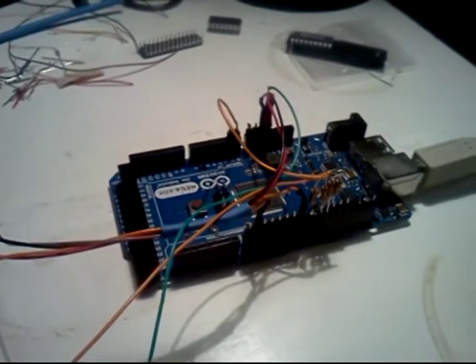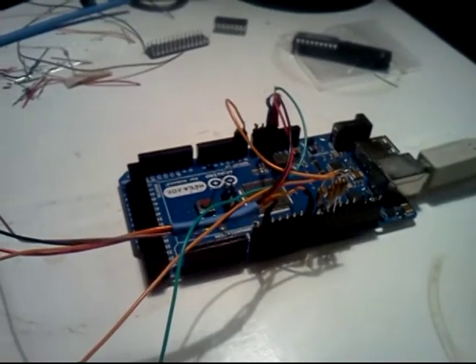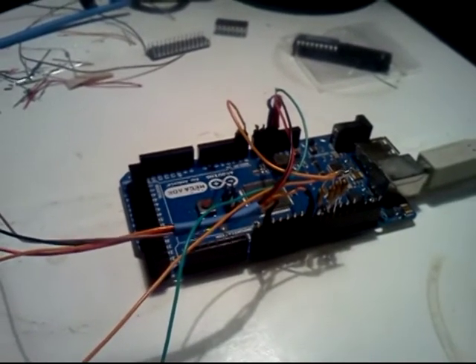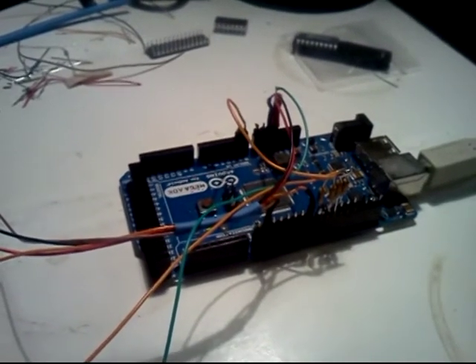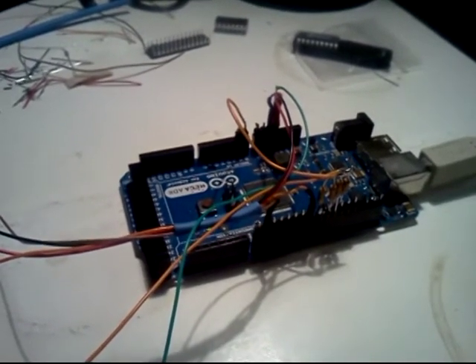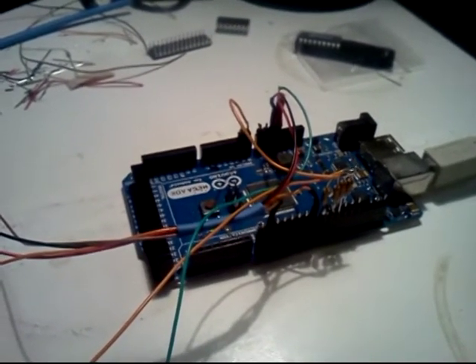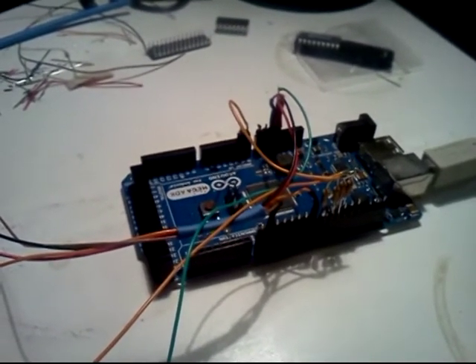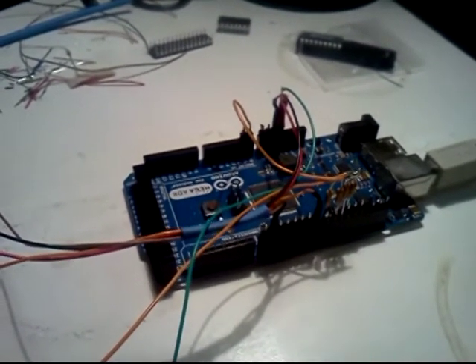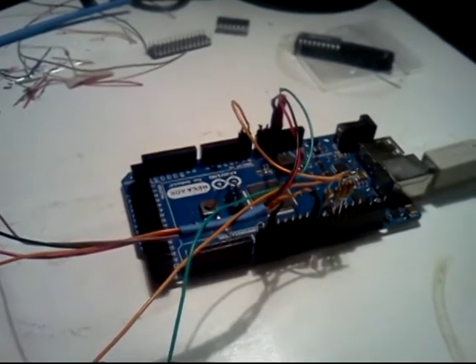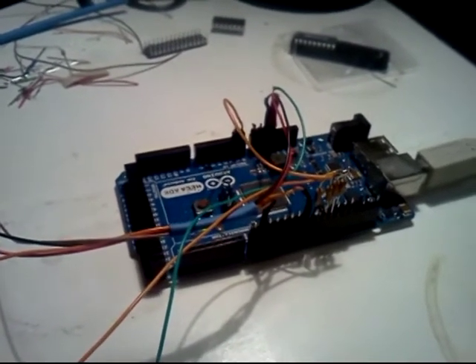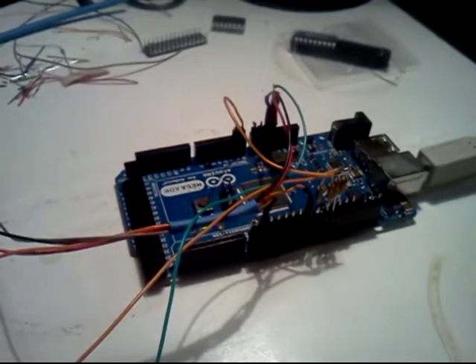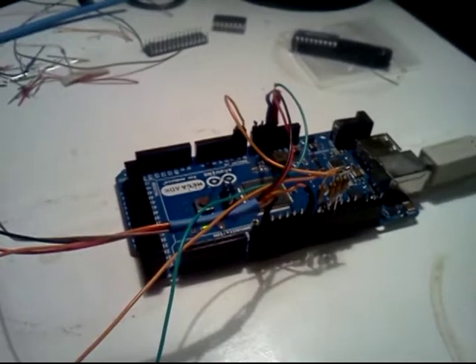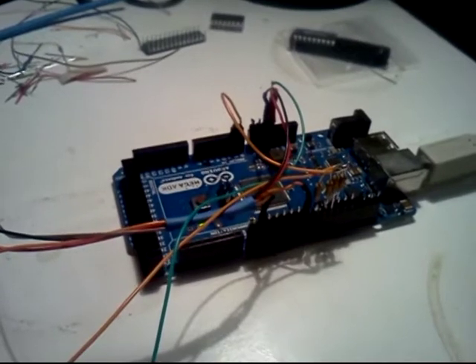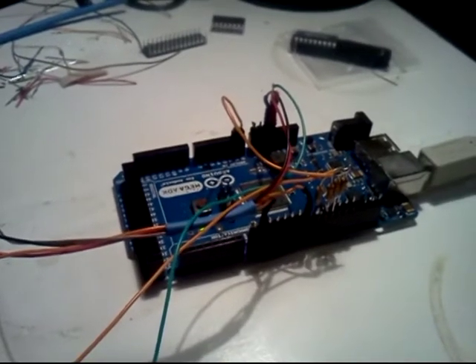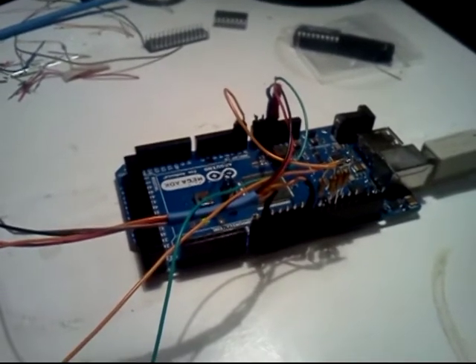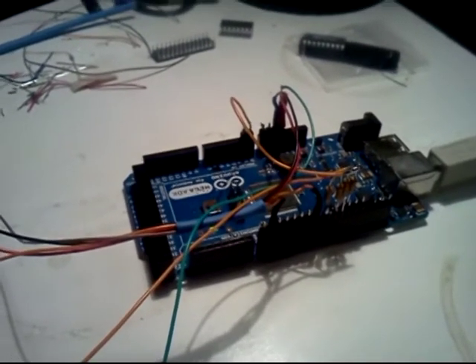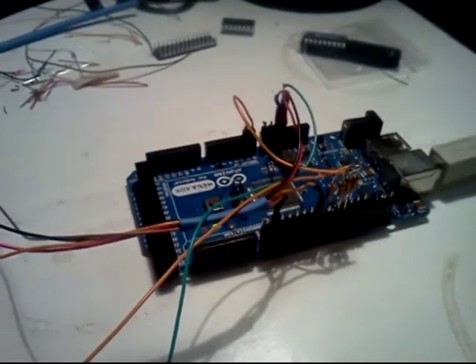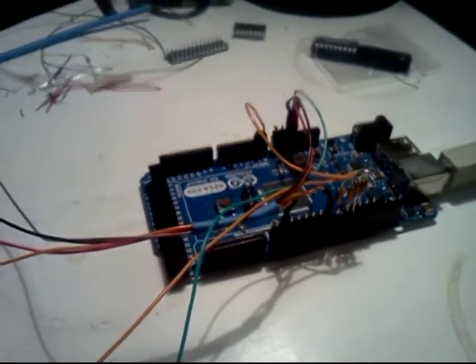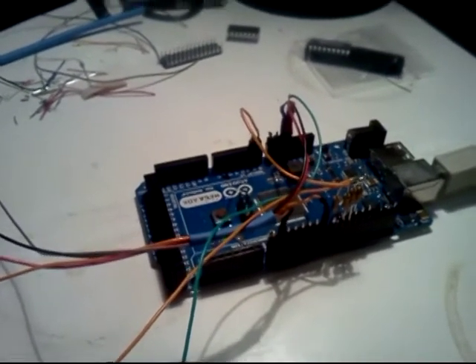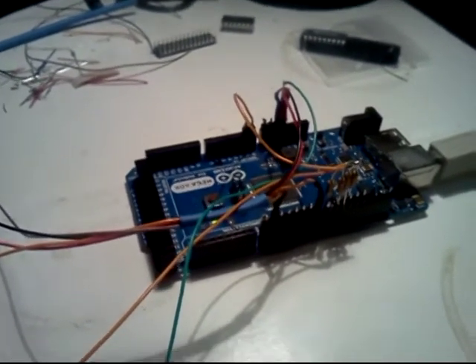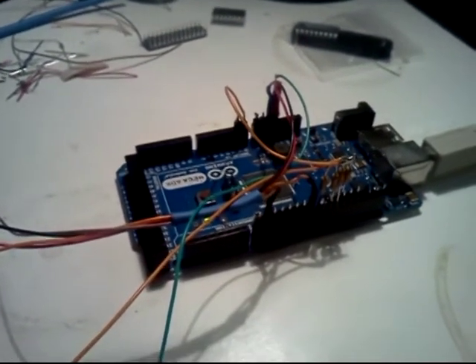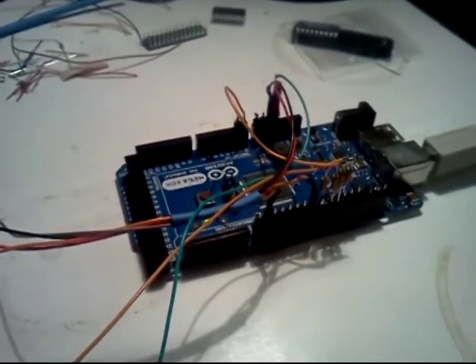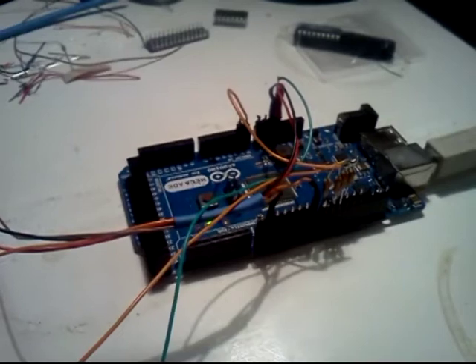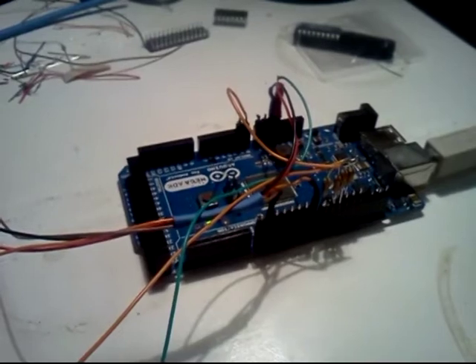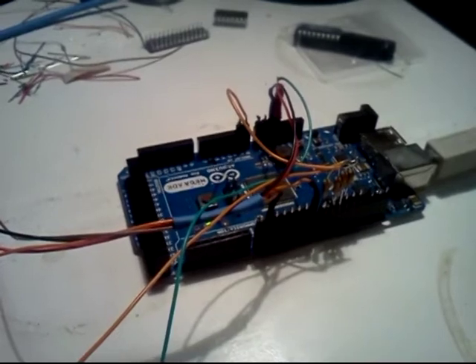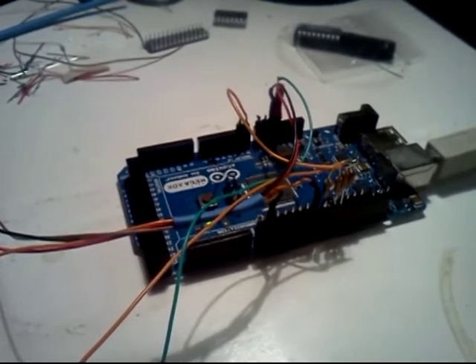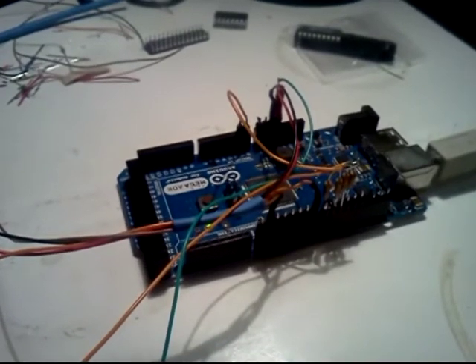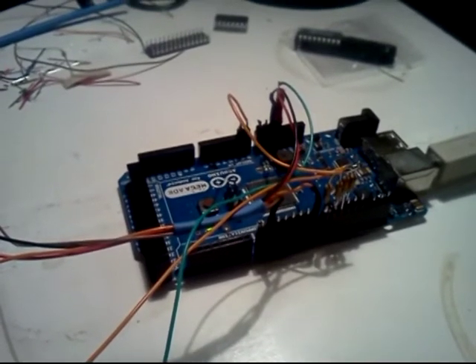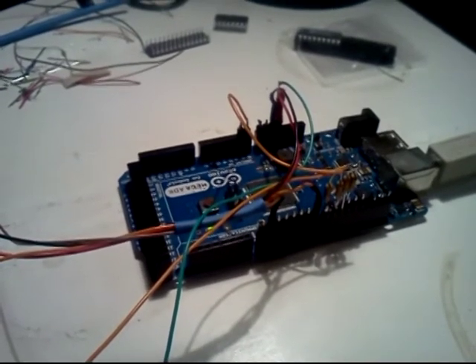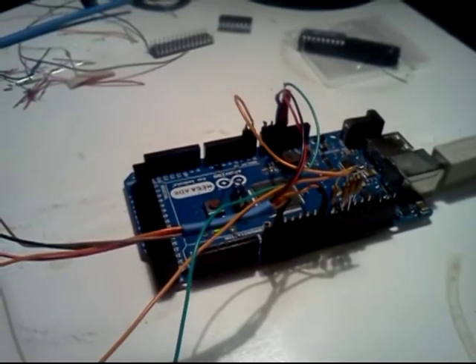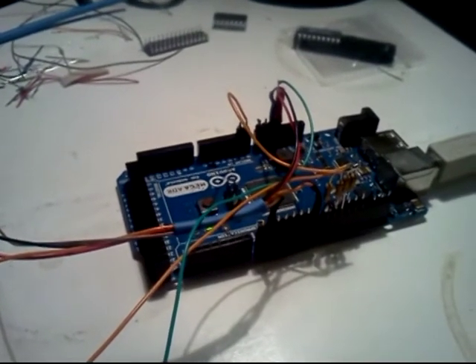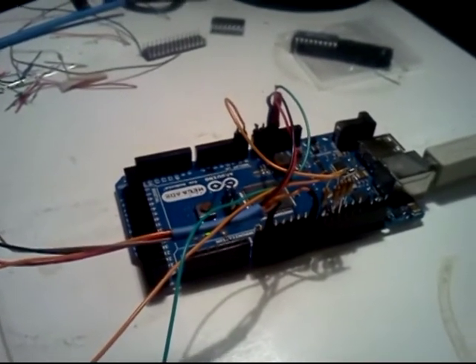This is the Arduino multi-ranging resistor meter, with four different resistors: 100, 1,000, 10,000, and 100,000.